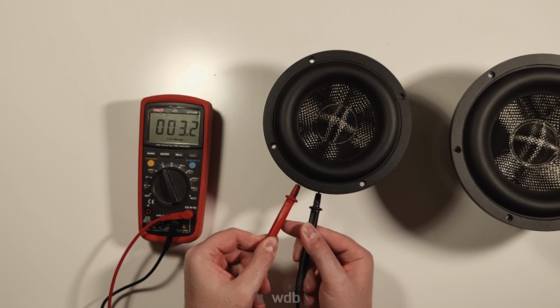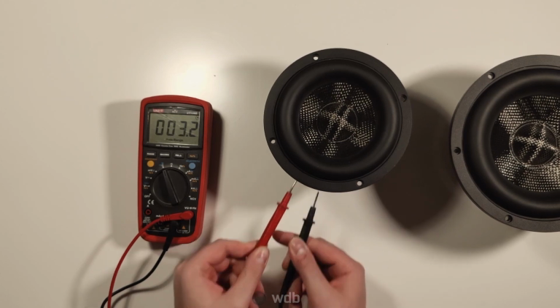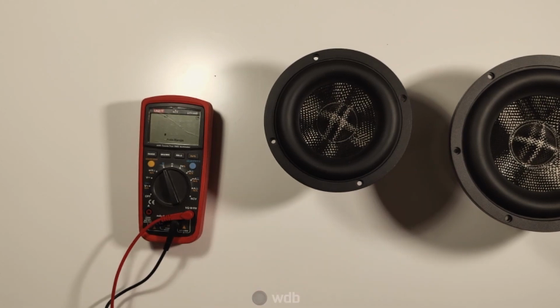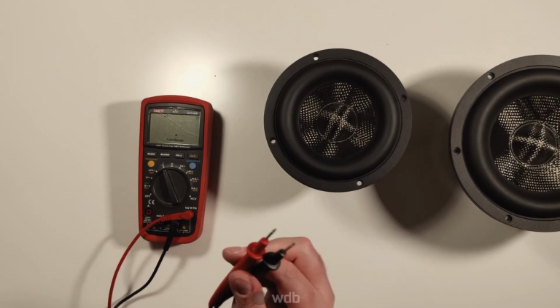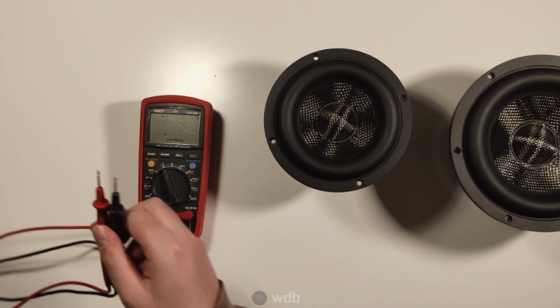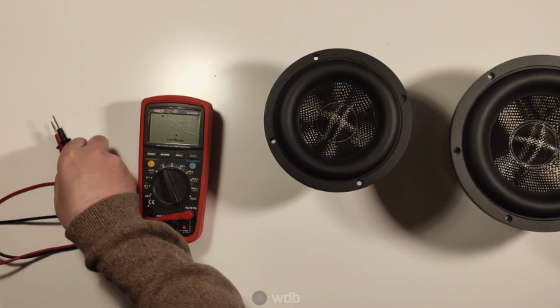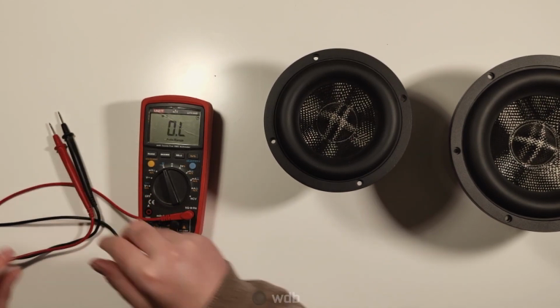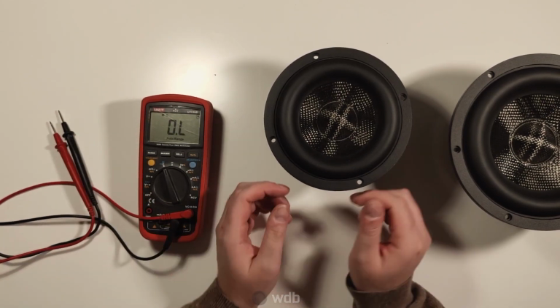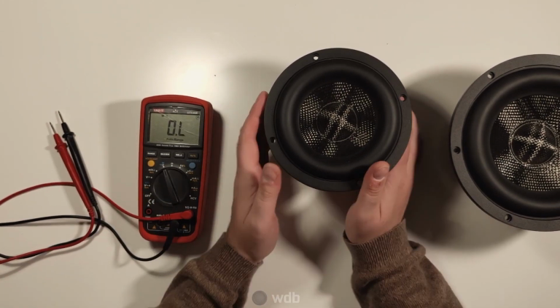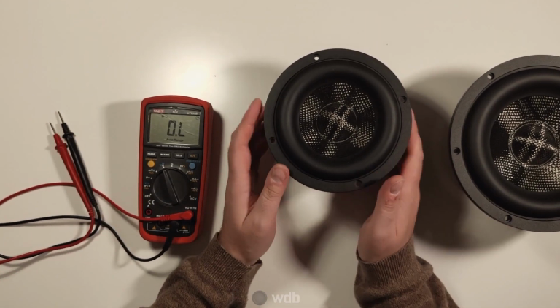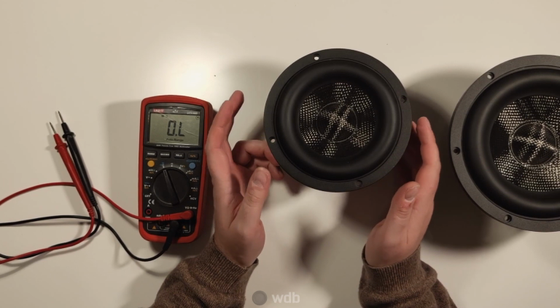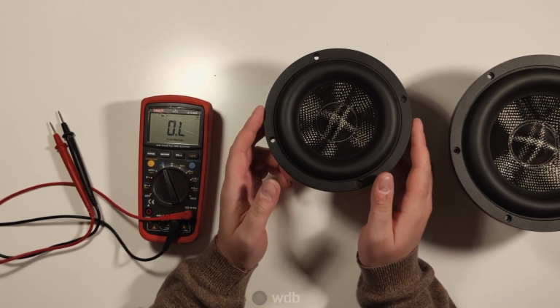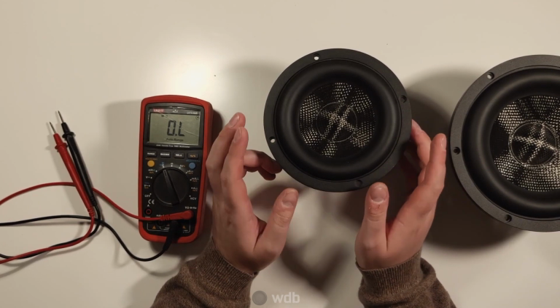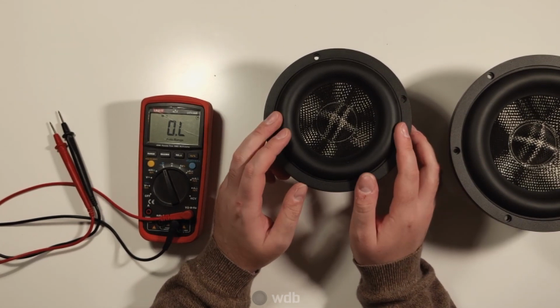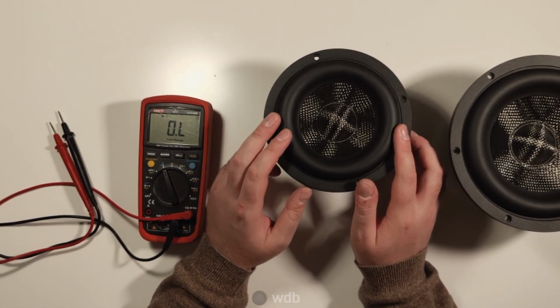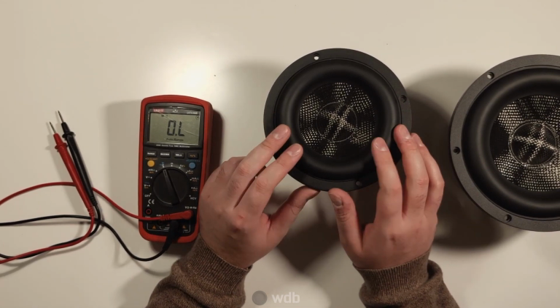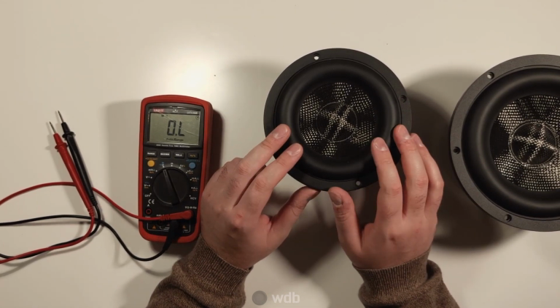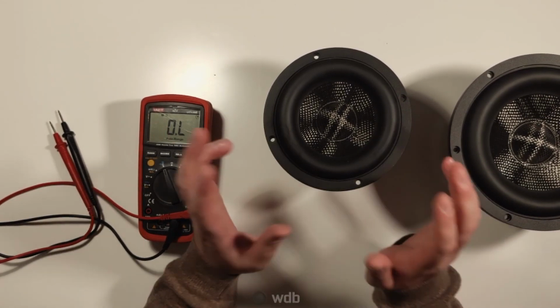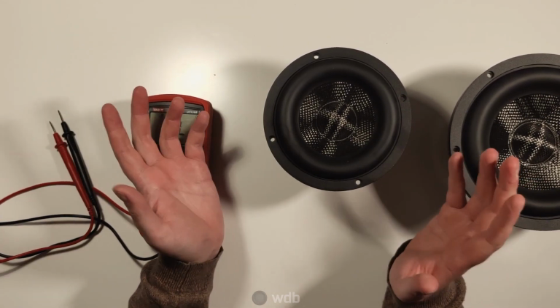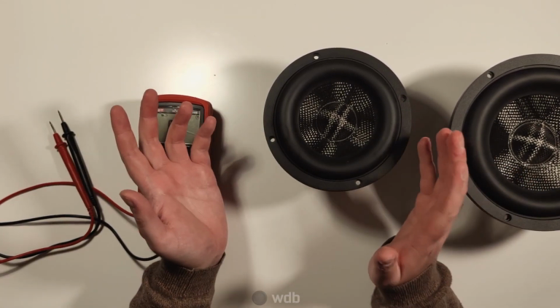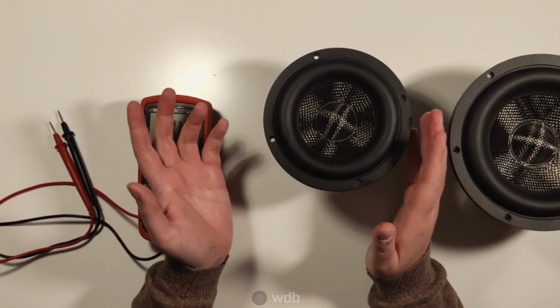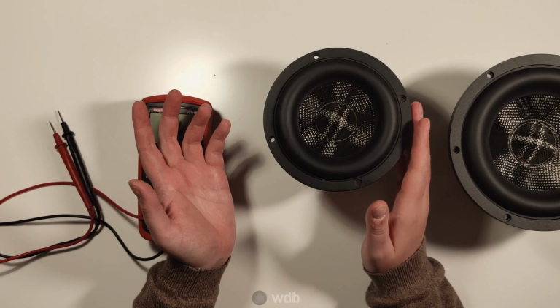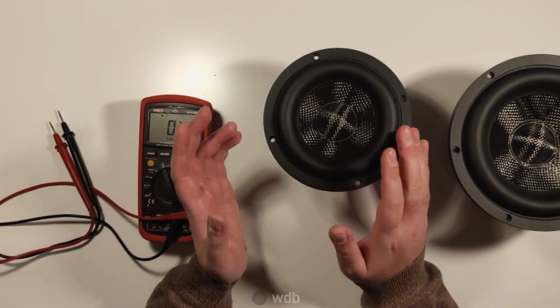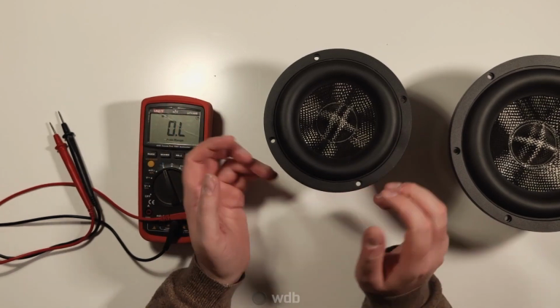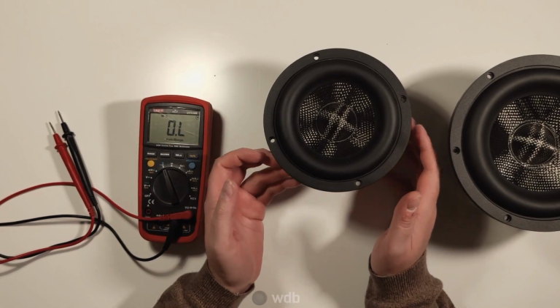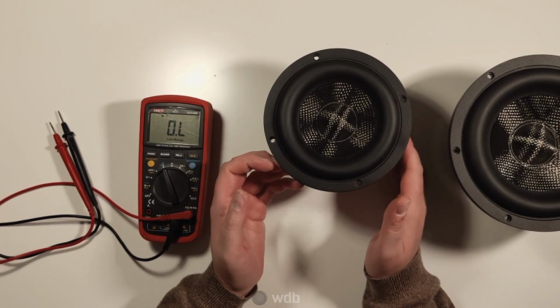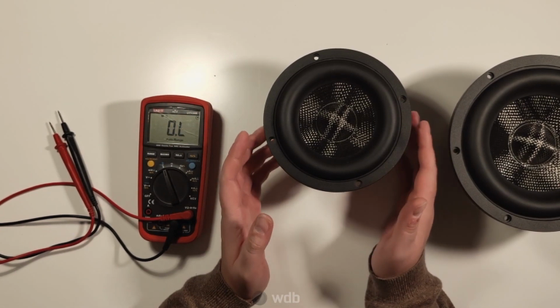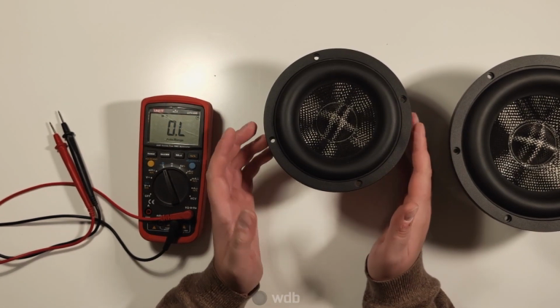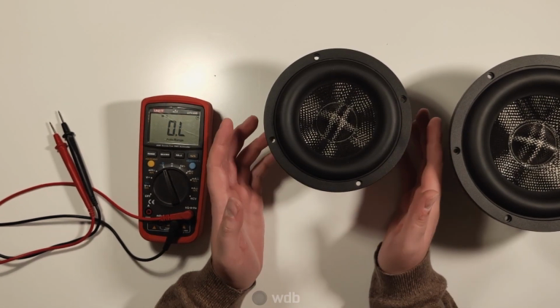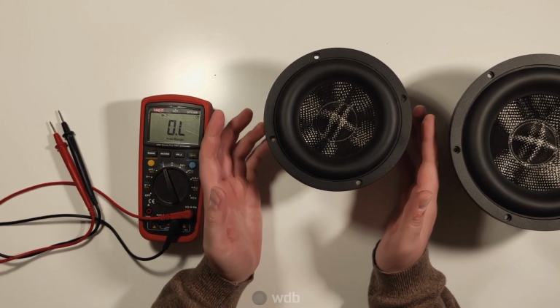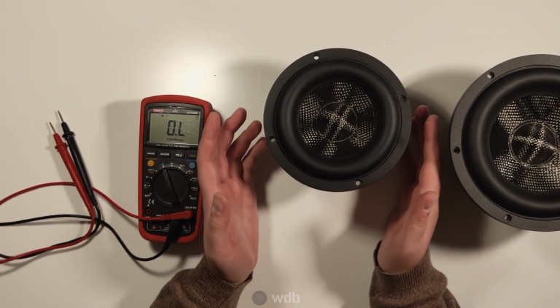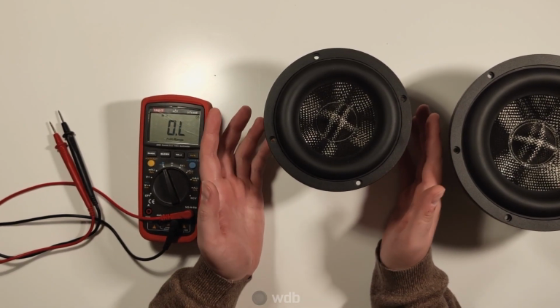It gives you a lot of flexibility to wire this down to a 2-ohm woofer, which is really useful if you're using multiple drivers. Or you can wire it in series to 8-ohms, which is very common in hi-fi applications.